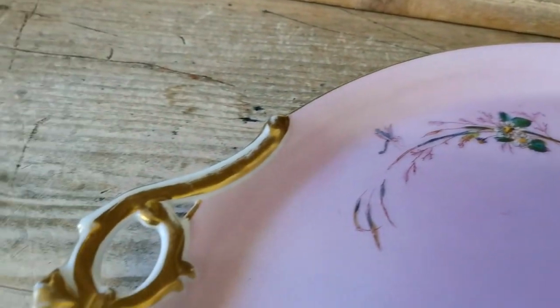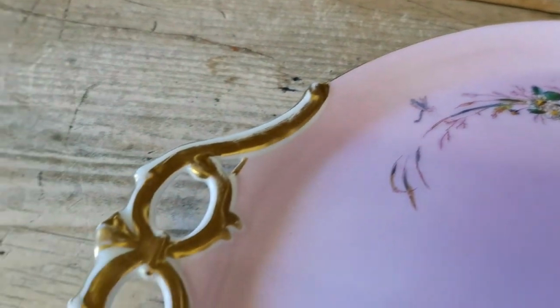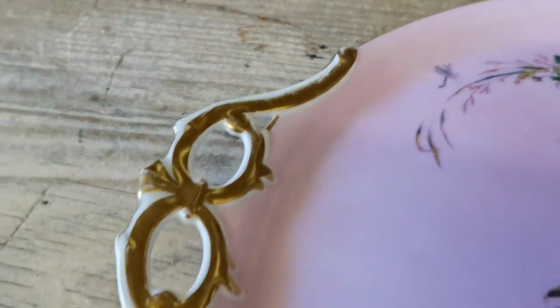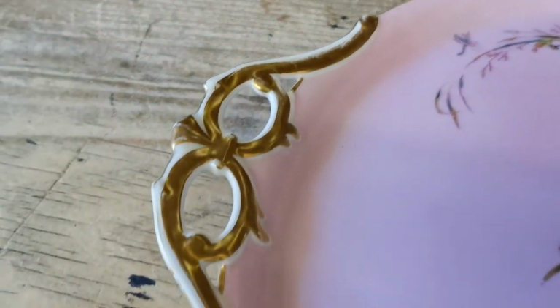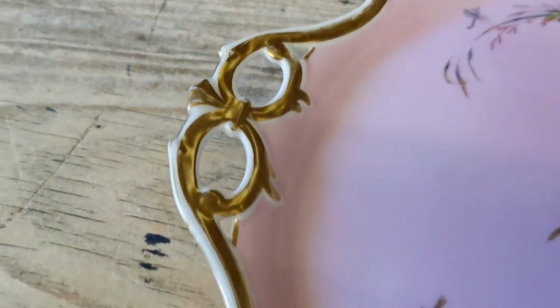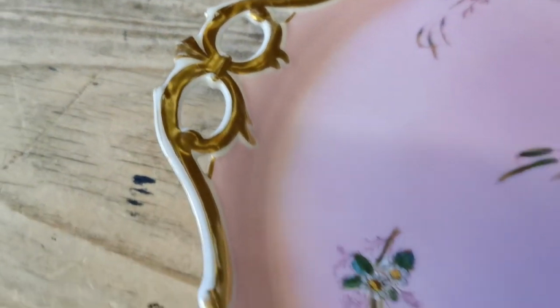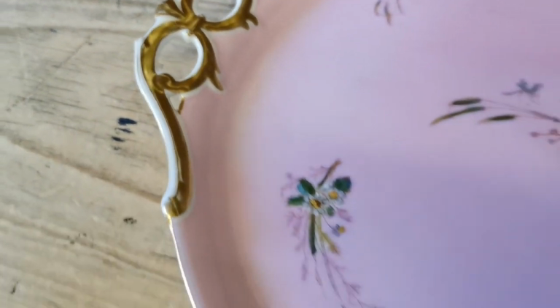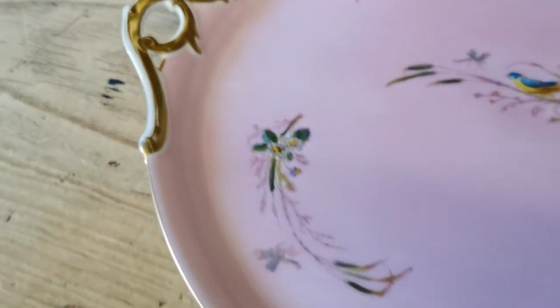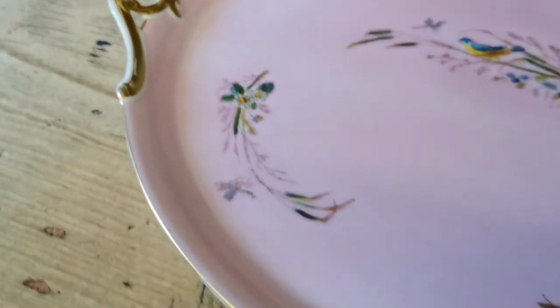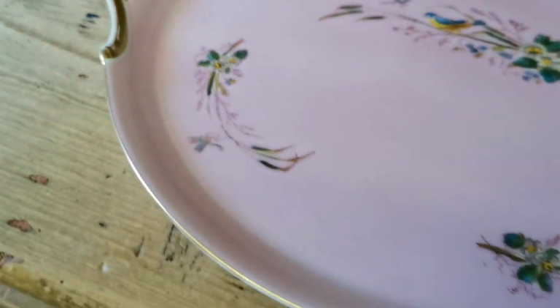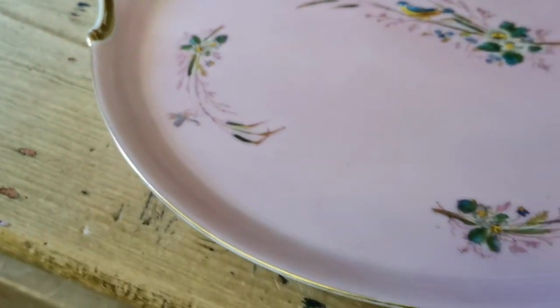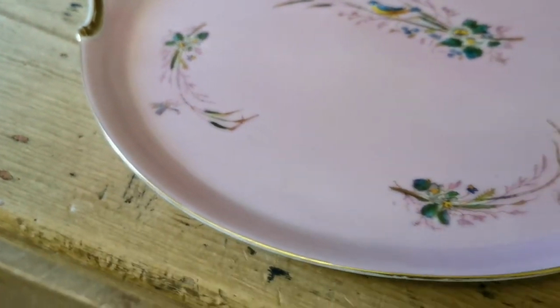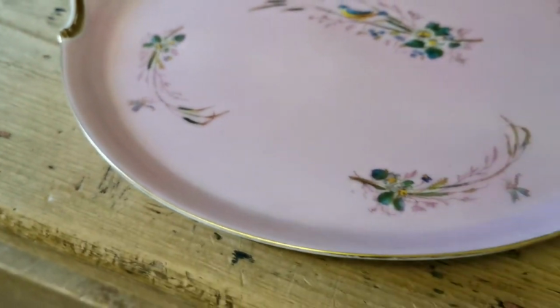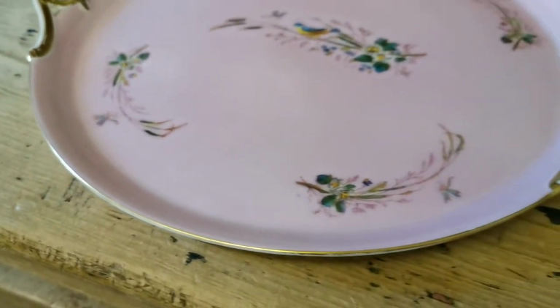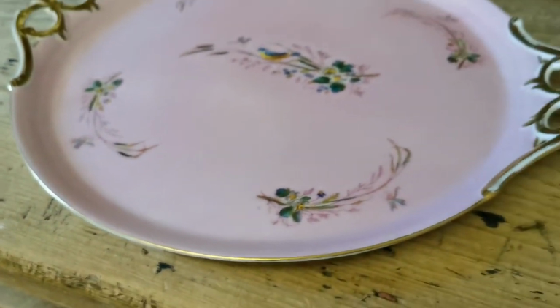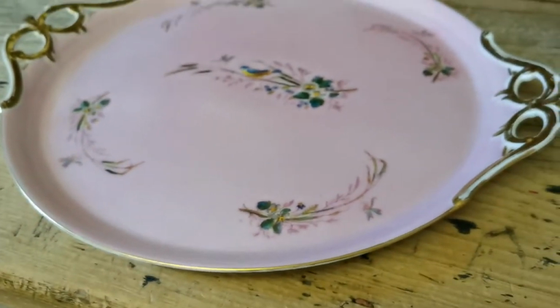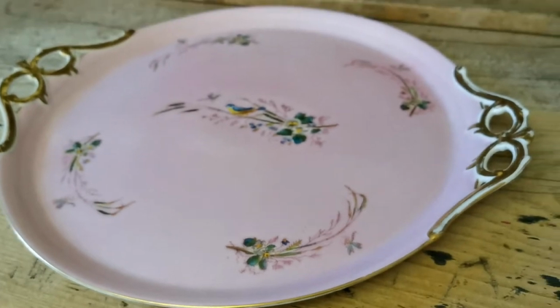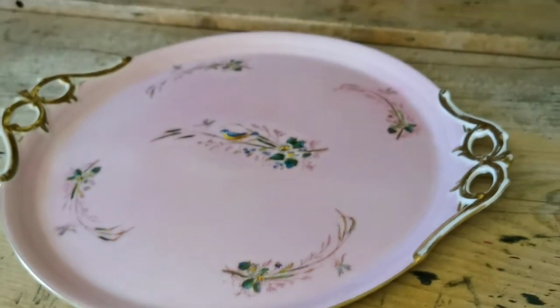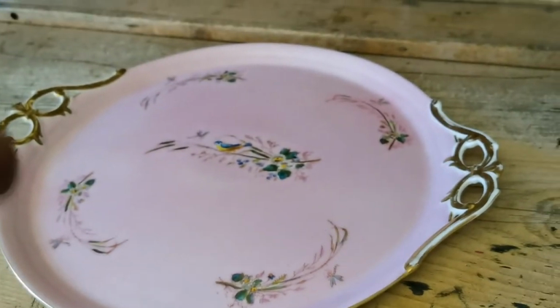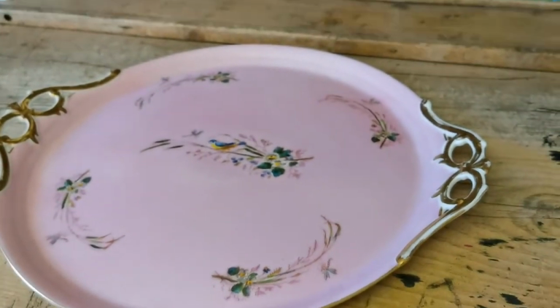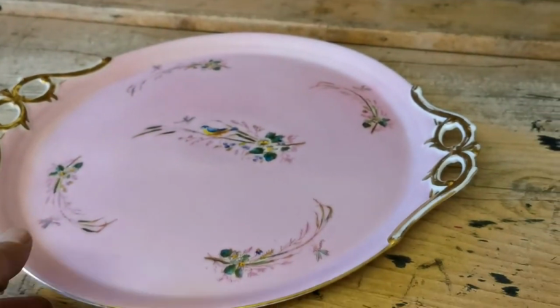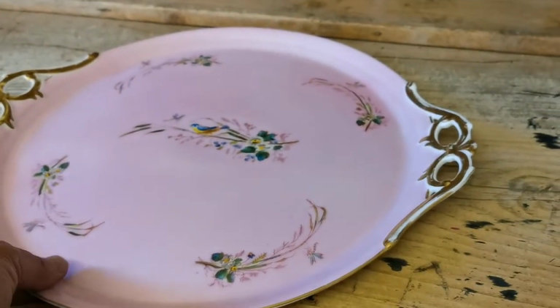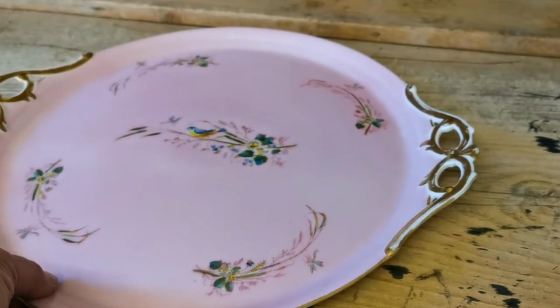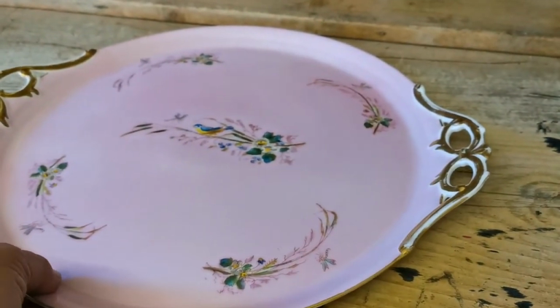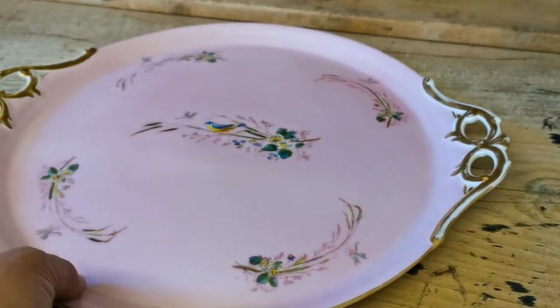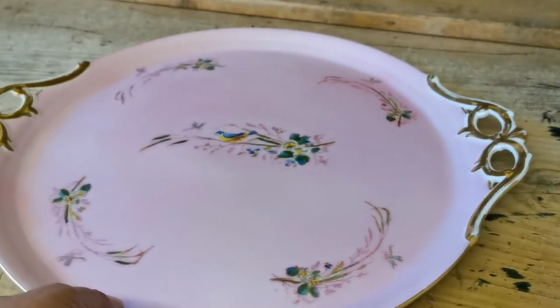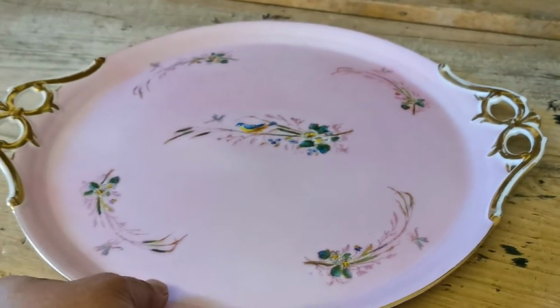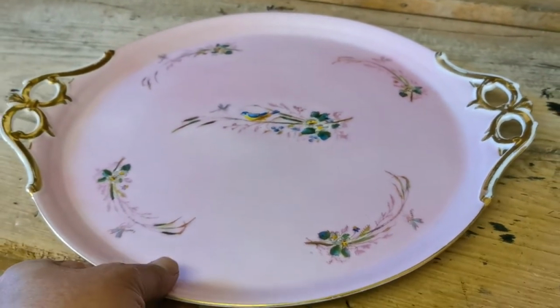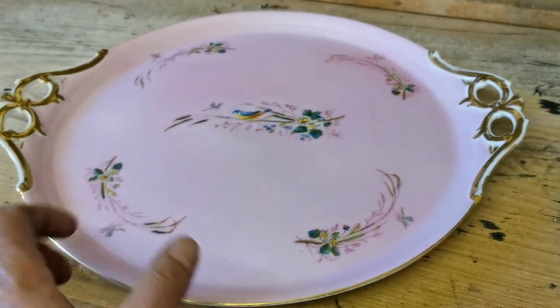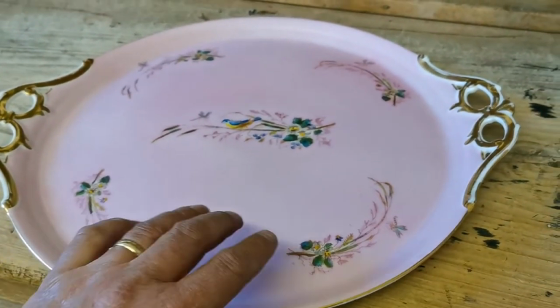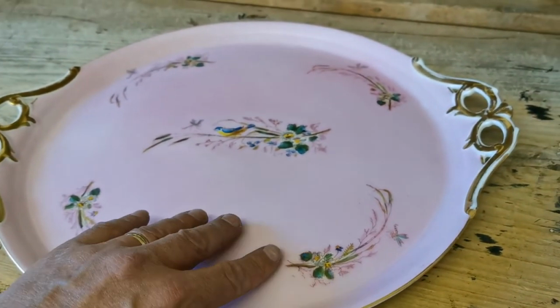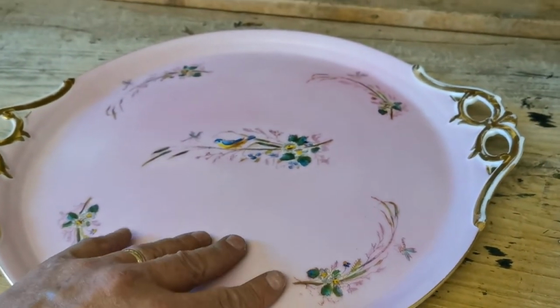The whole tray's dimensions are on the website, but it's quite a substantial piece. I'll just pick this up to give you some idea of scale.